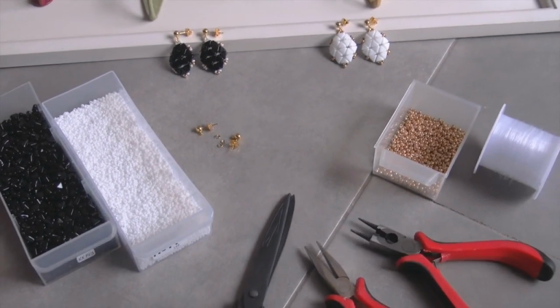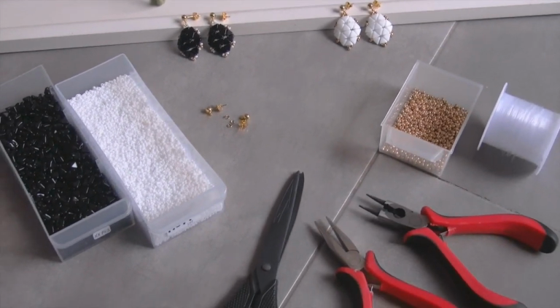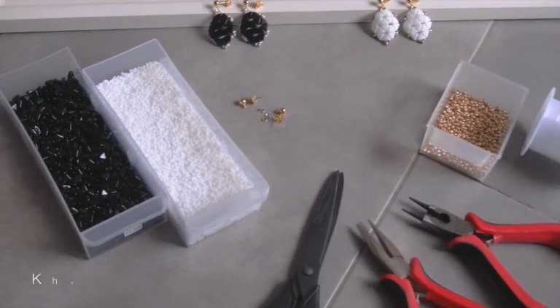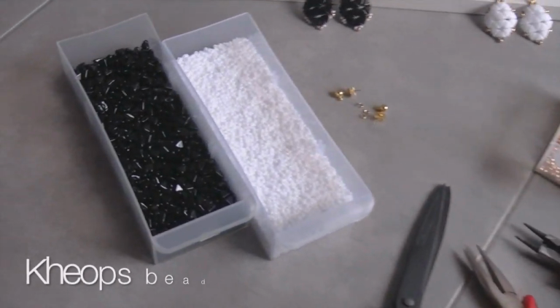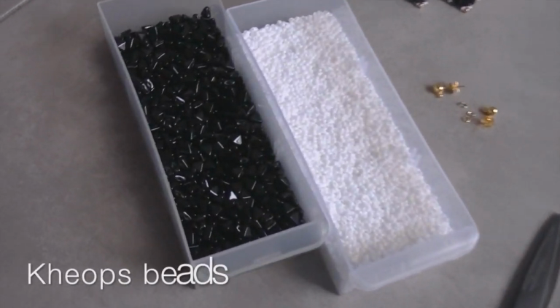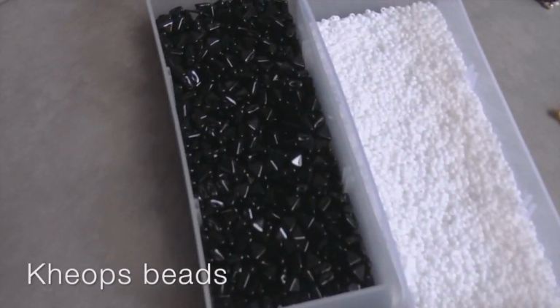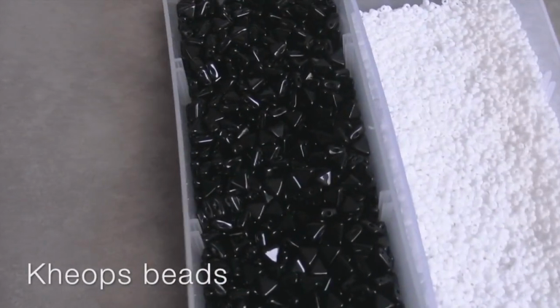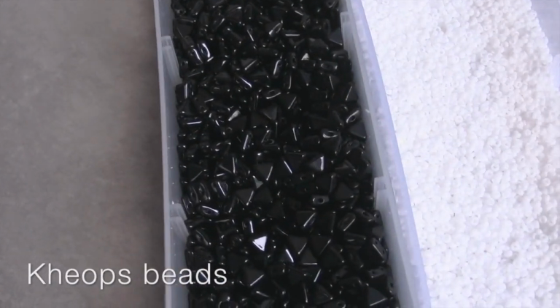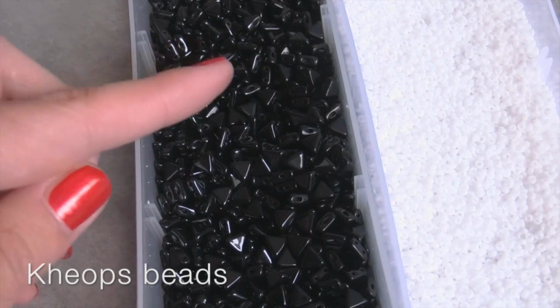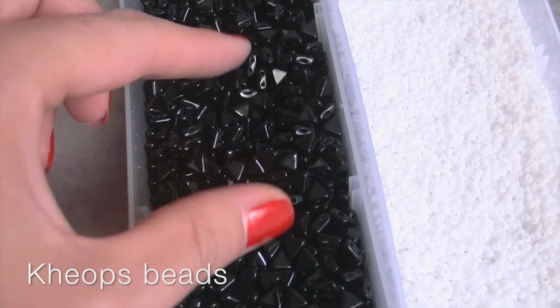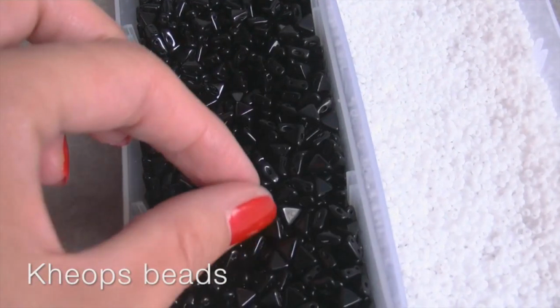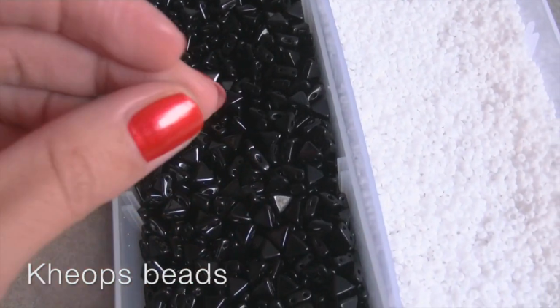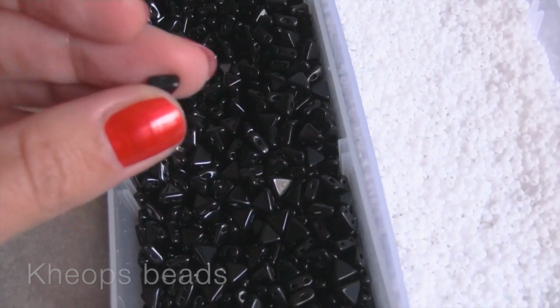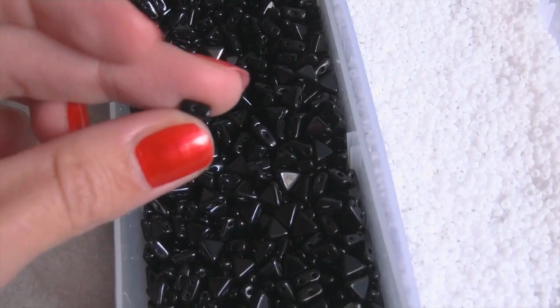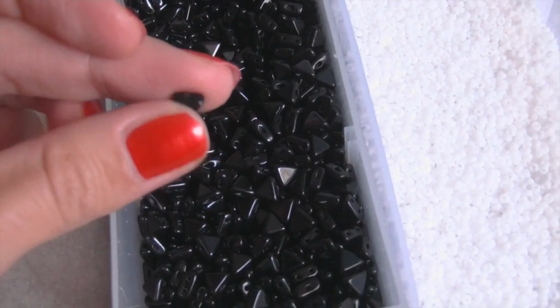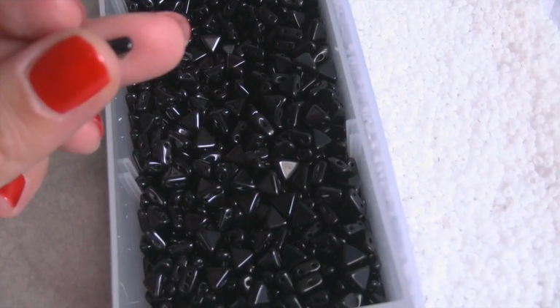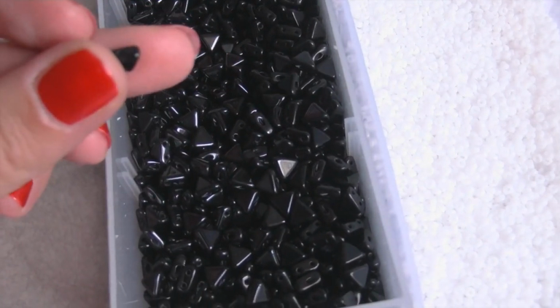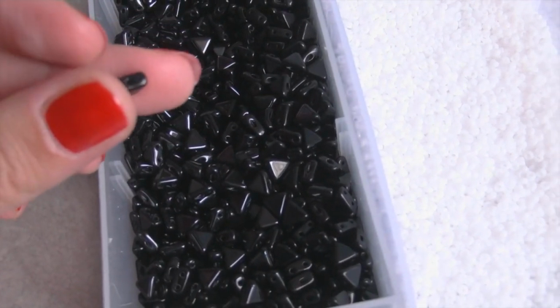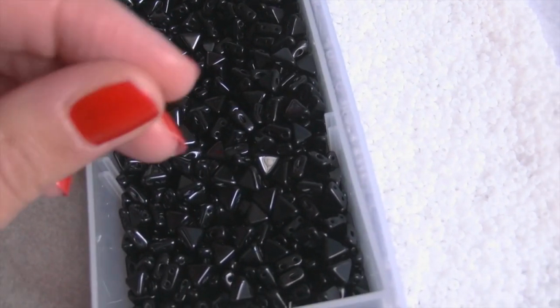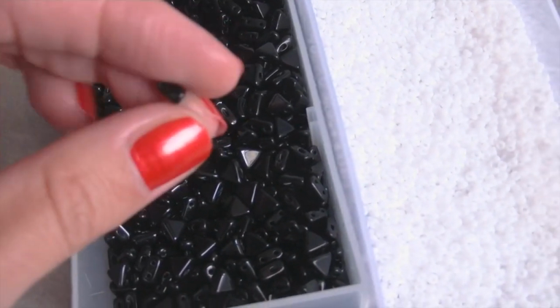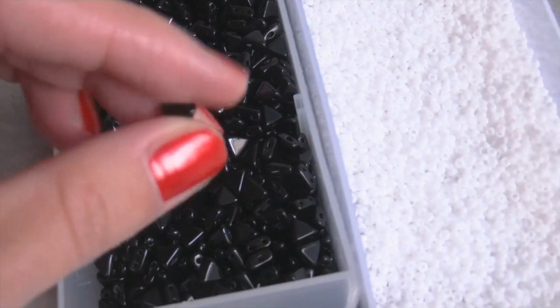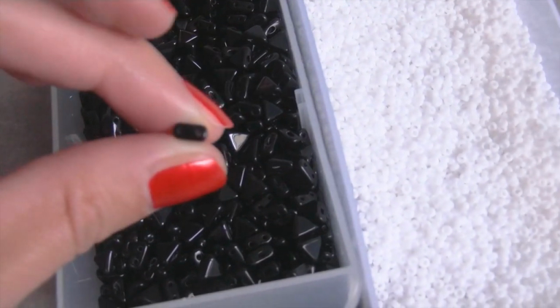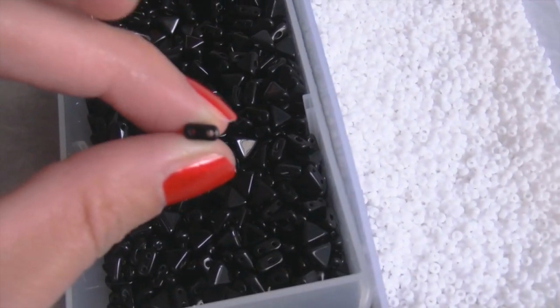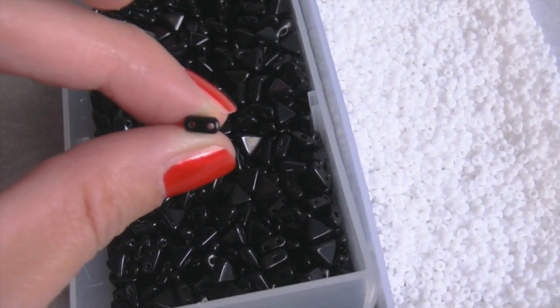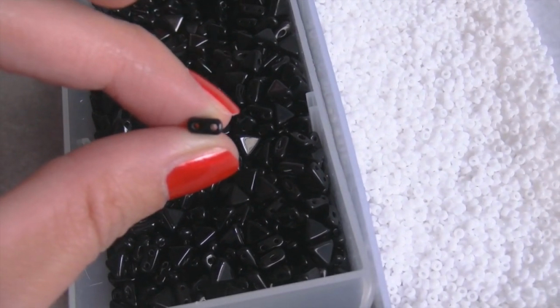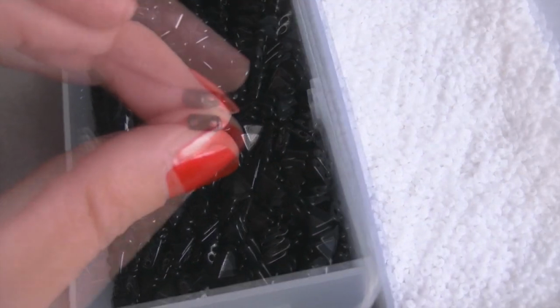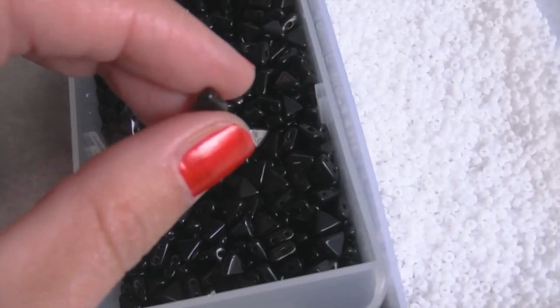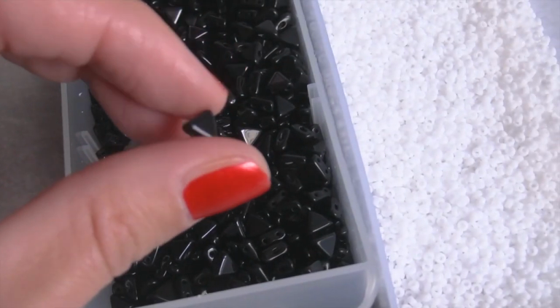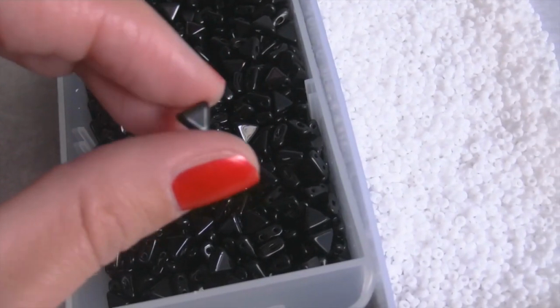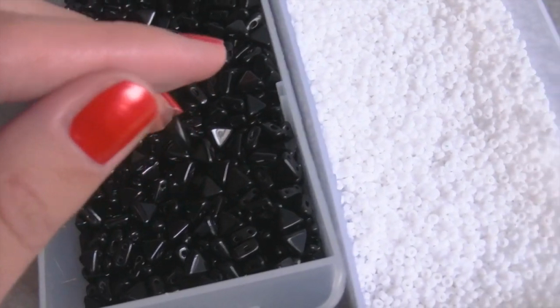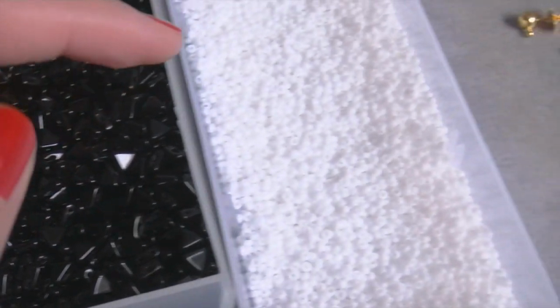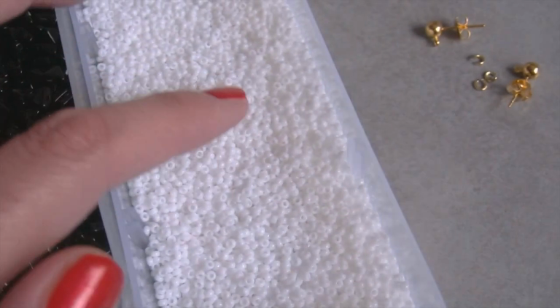First of all we need the famous Keops beads. They are shaped as a triangle and are featured by two holes that go through the base to the two sides of the triangle. They are available in a few colors but more colors will be available very soon.